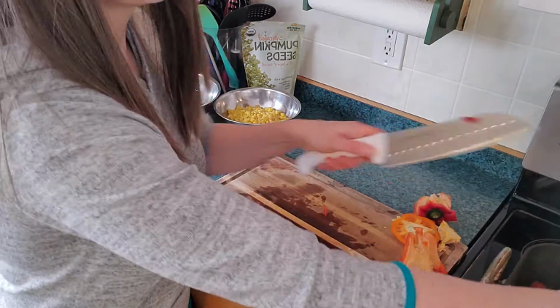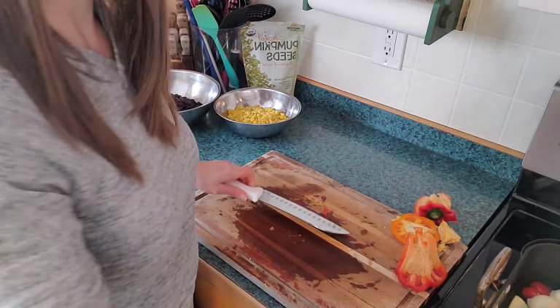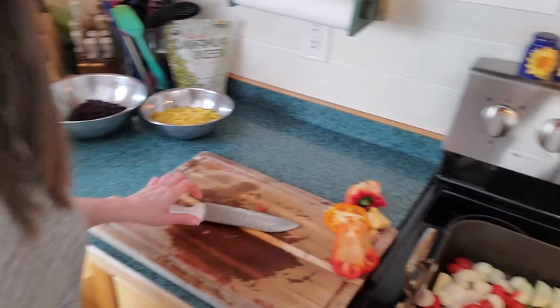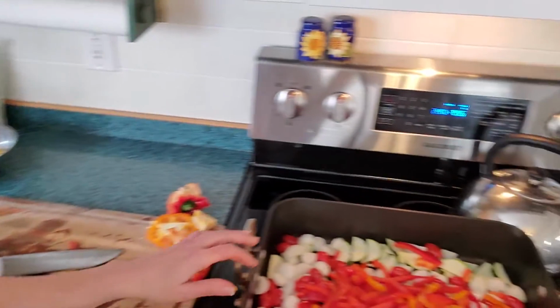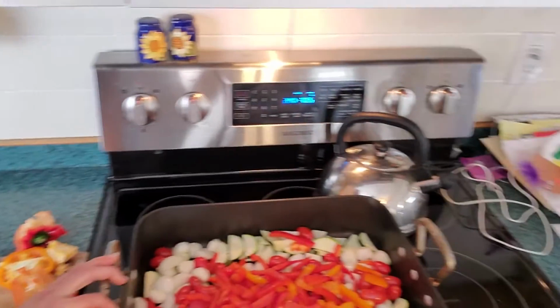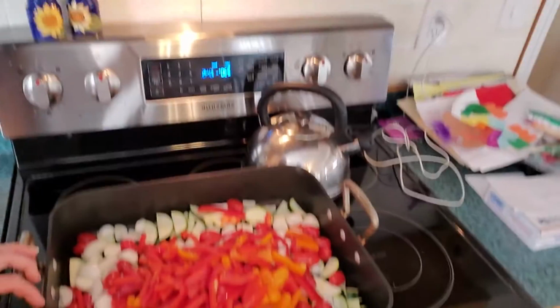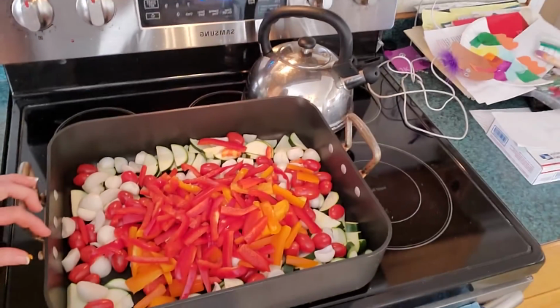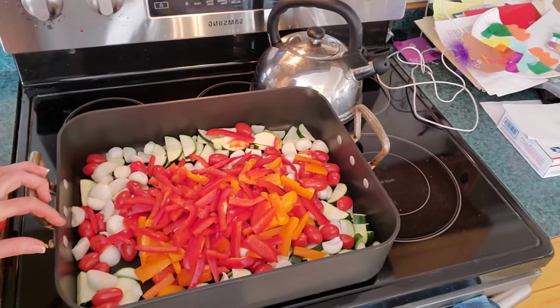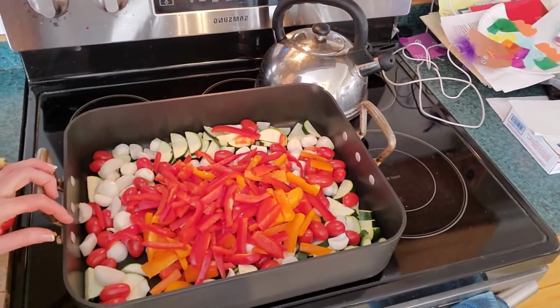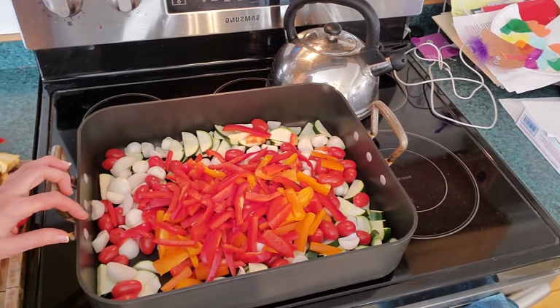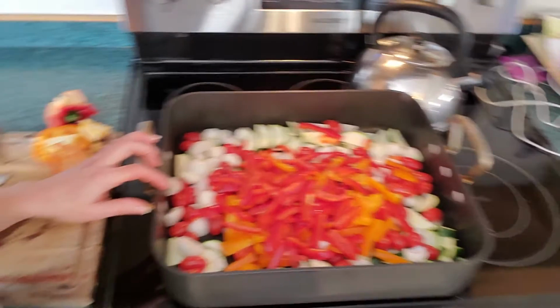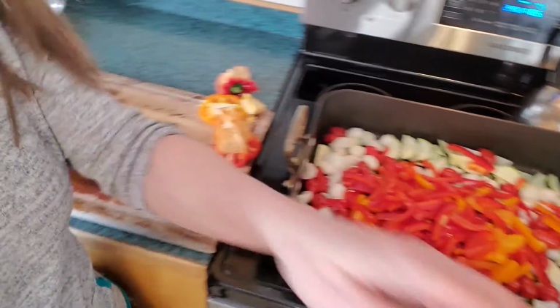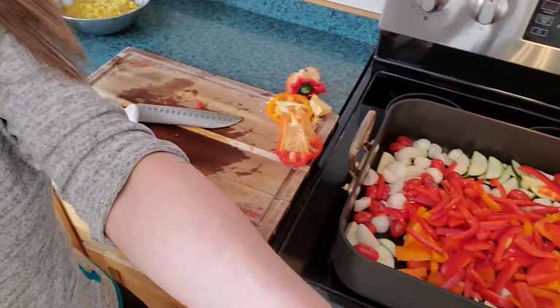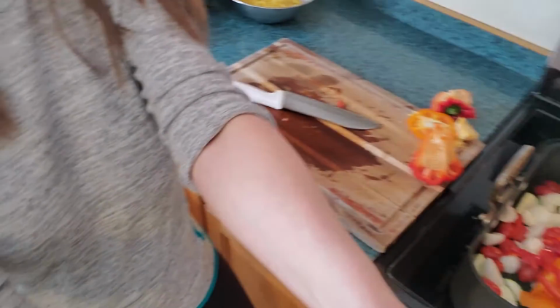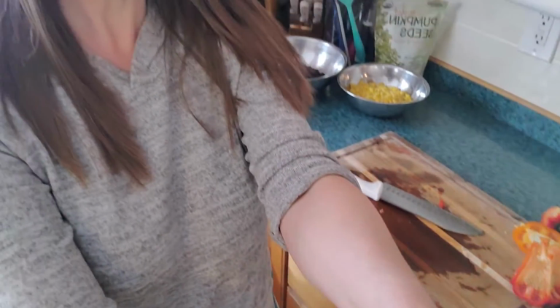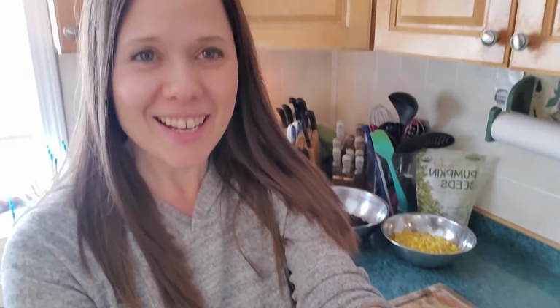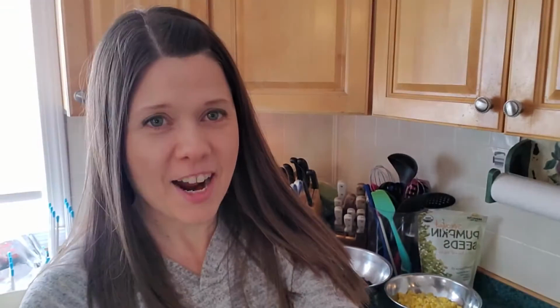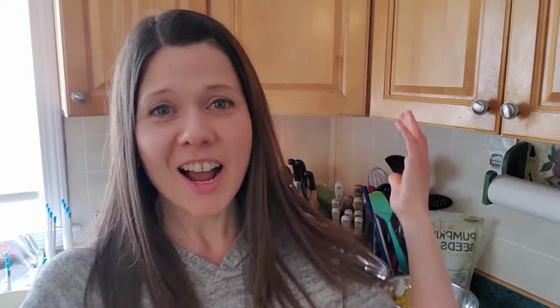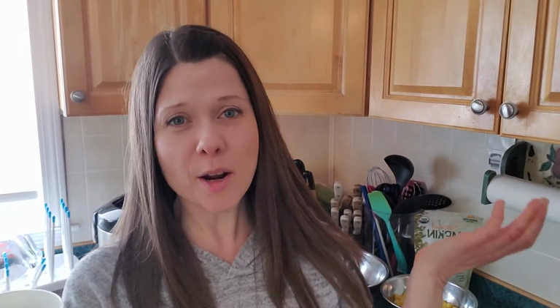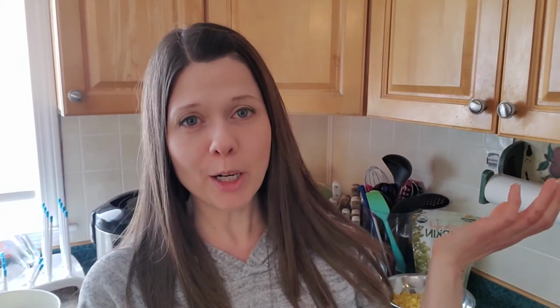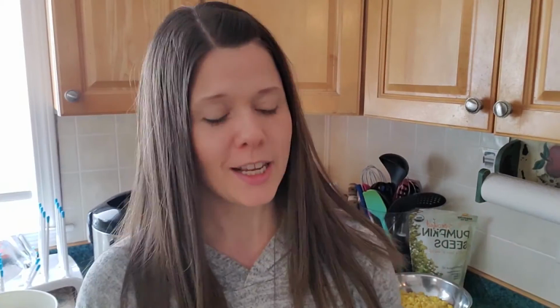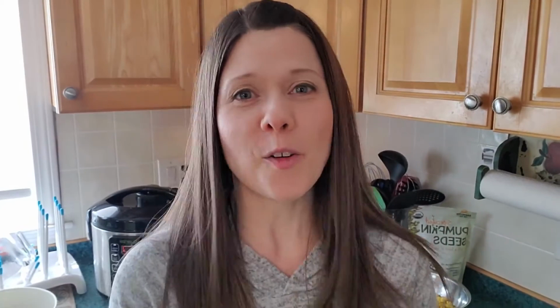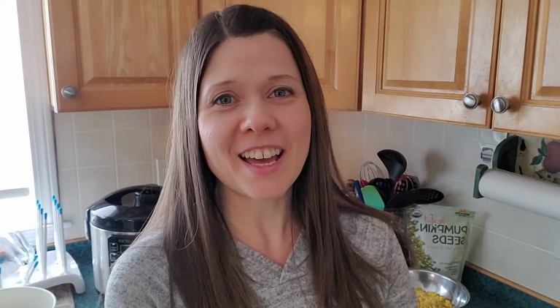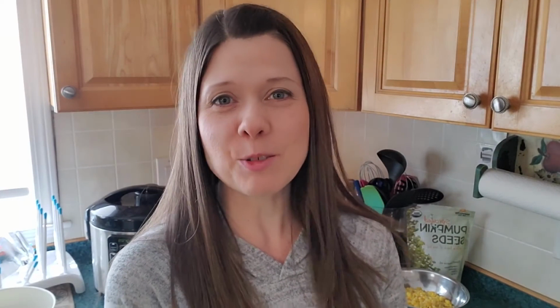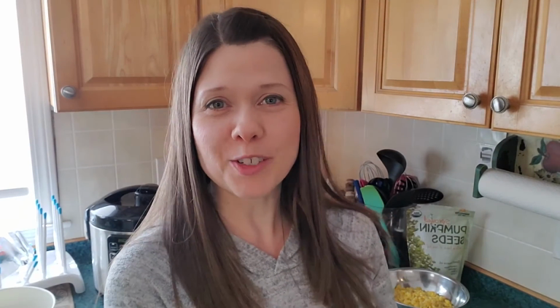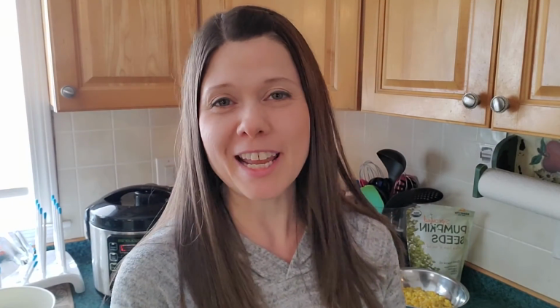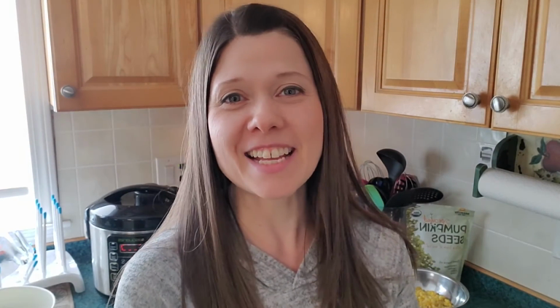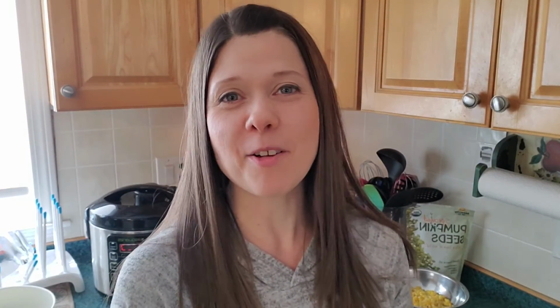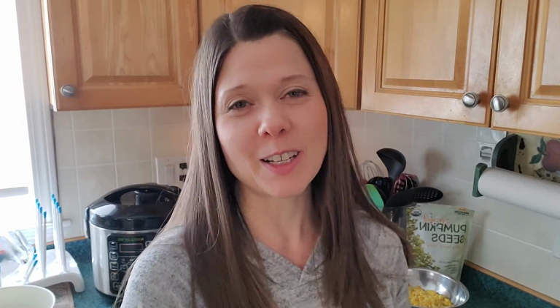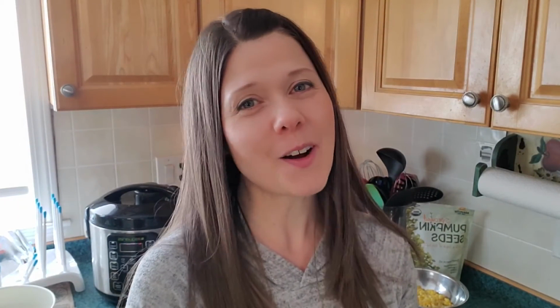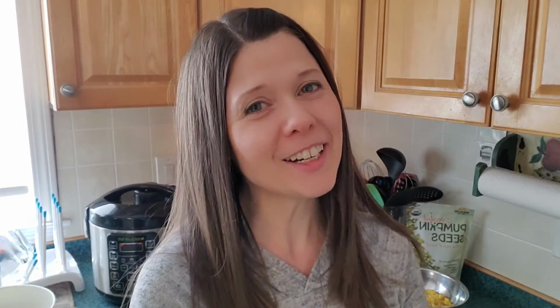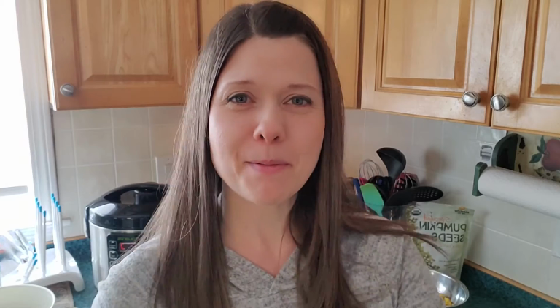When I'm all done, I've got everything put together in one big pan. And that is how I cut peppers. Hopefully that is useful for somebody. I will talk to you all later. Bye bye!